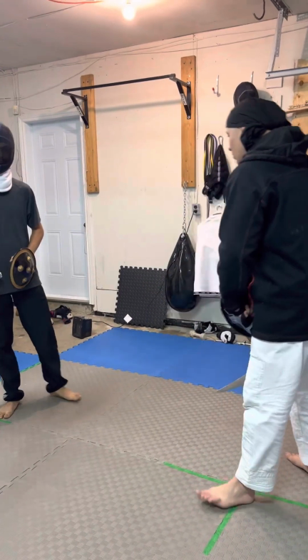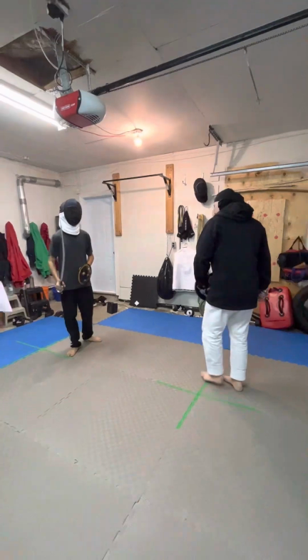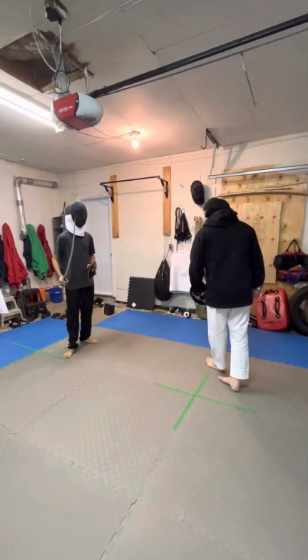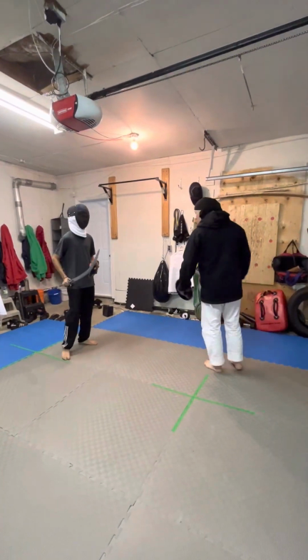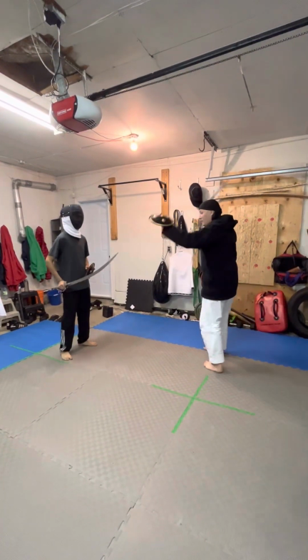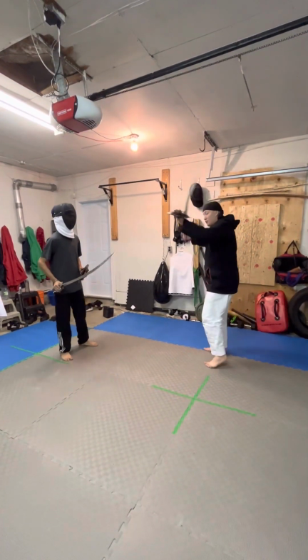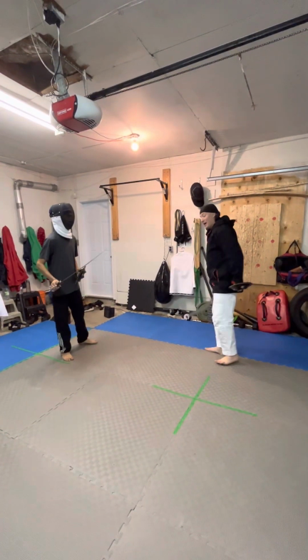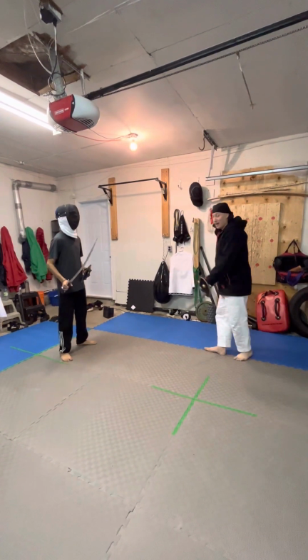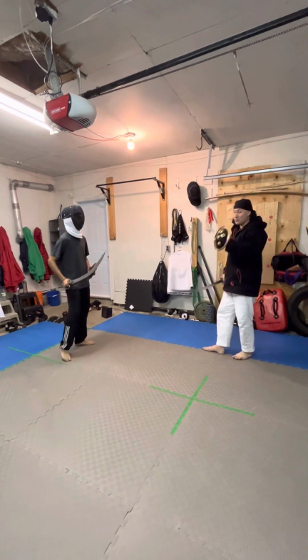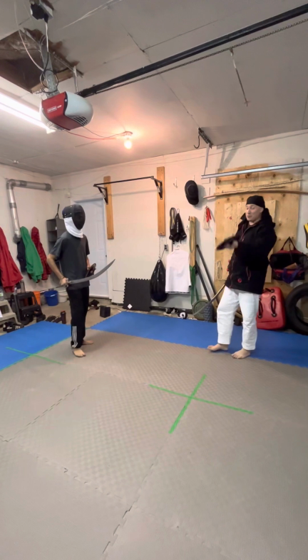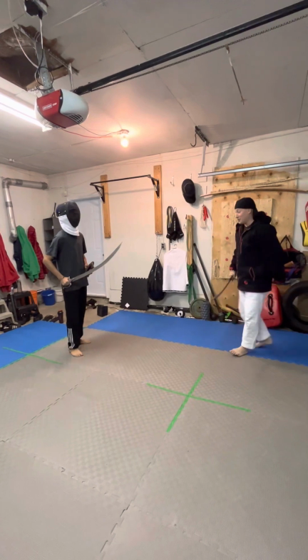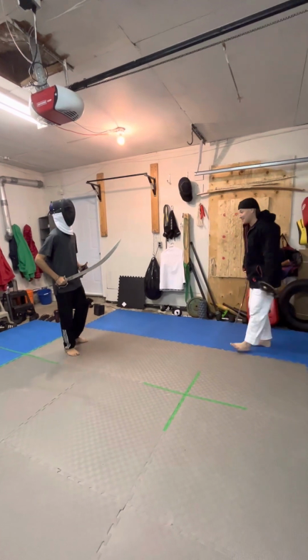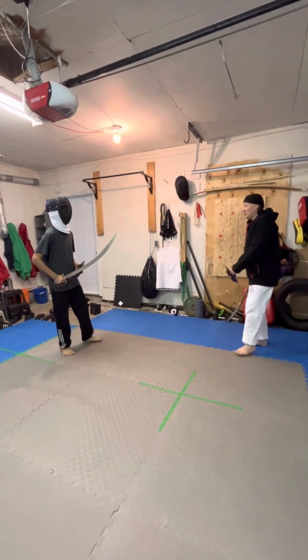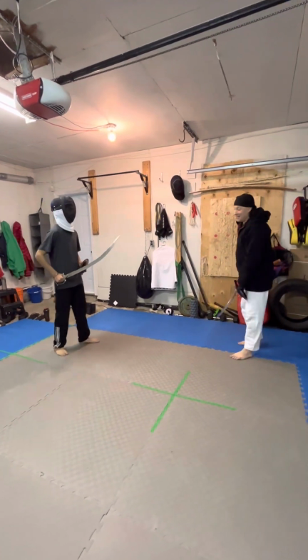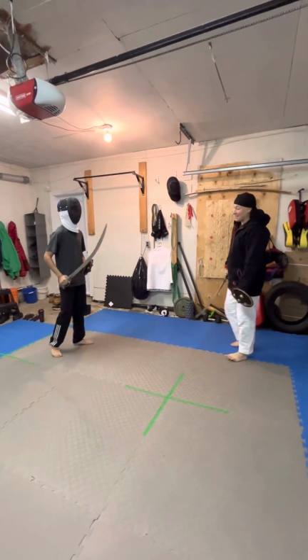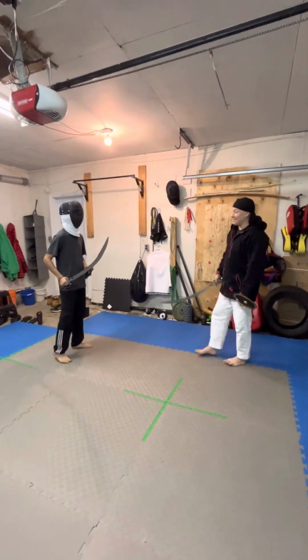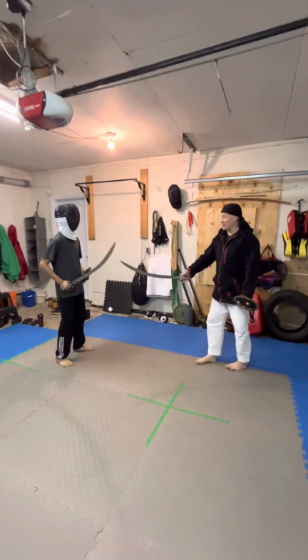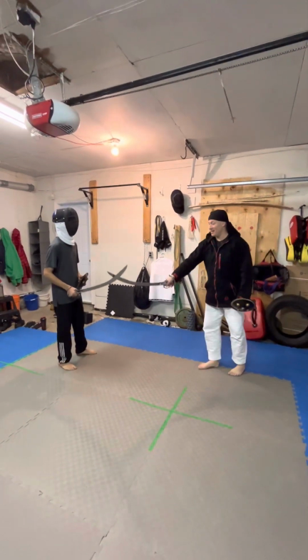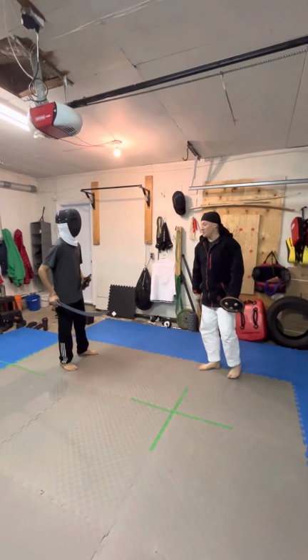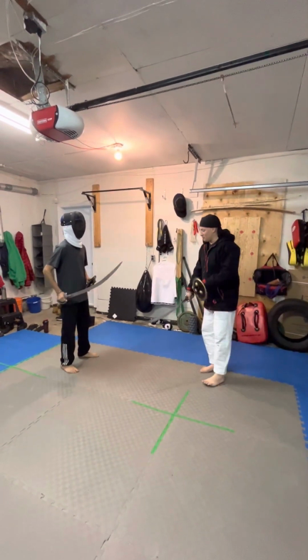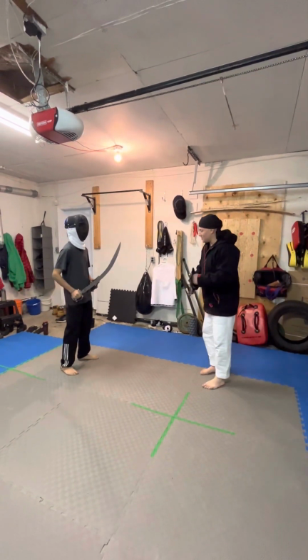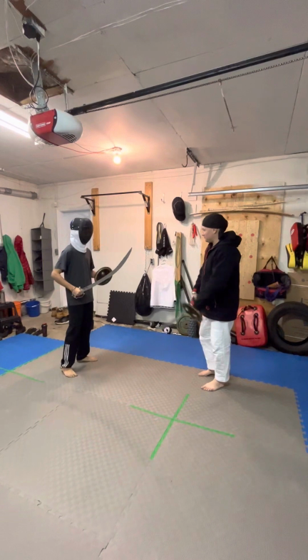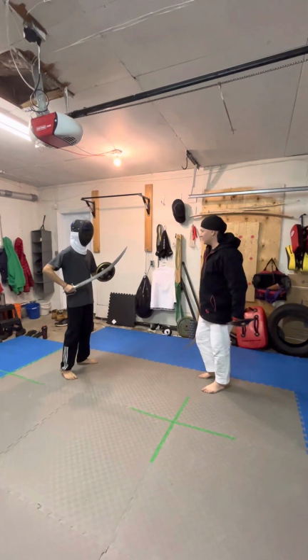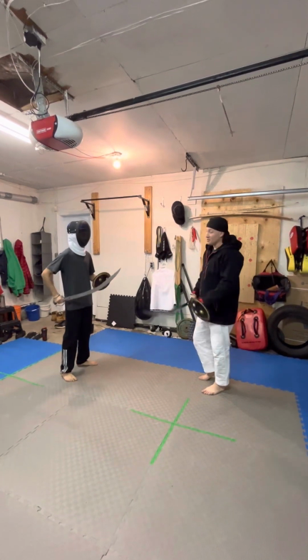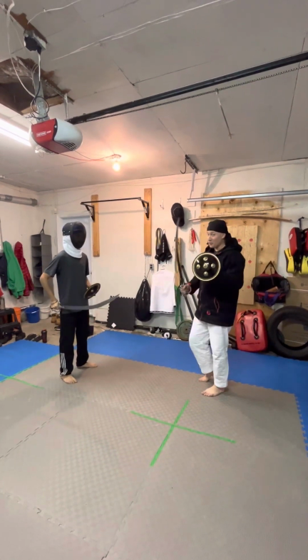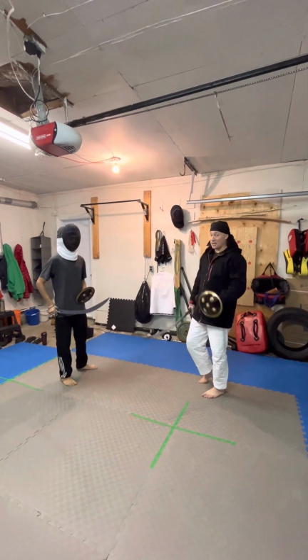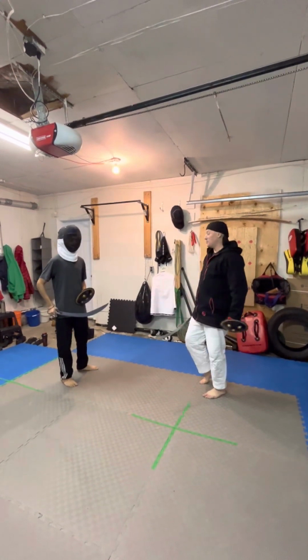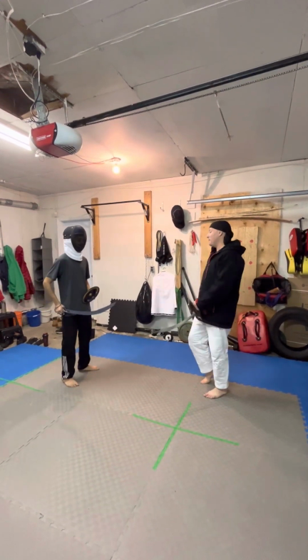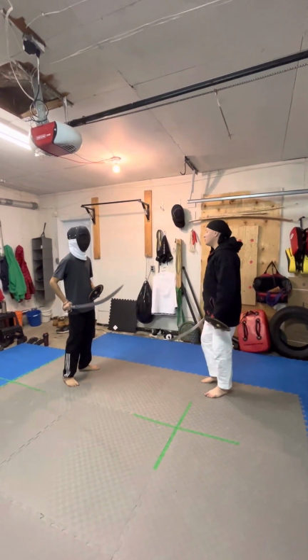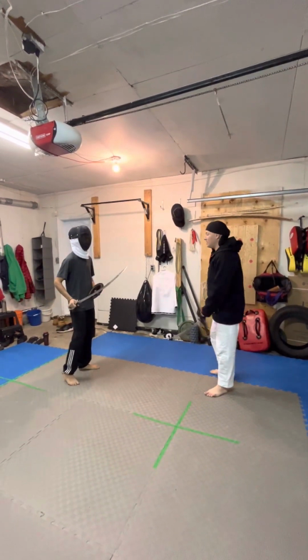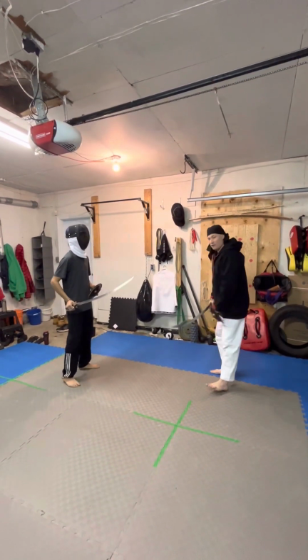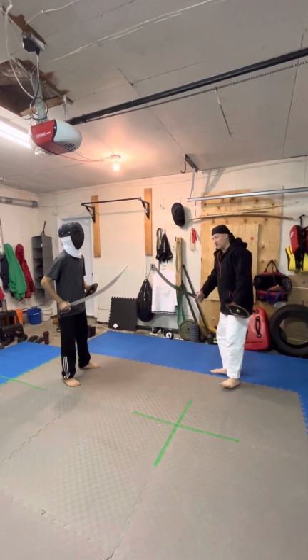We're going to do right-handed versus right-handed. I'm left-handed so I do have the upper hand on you guys who are right-handed, but that's irregardless. These are very real Shastar. So we begin in a very good stance.